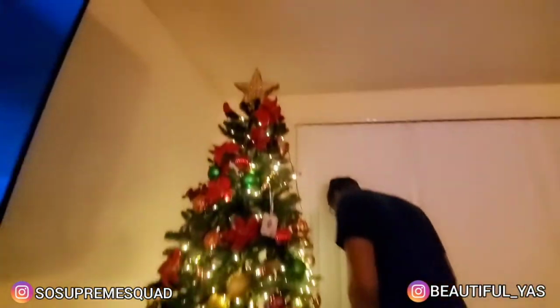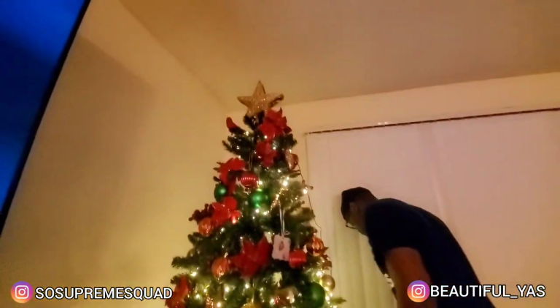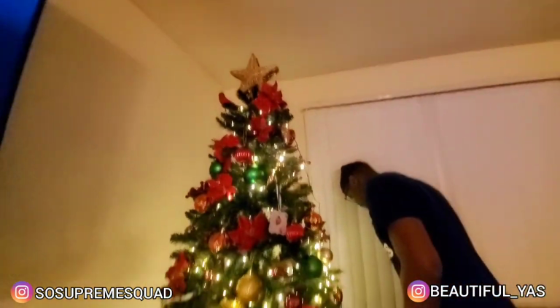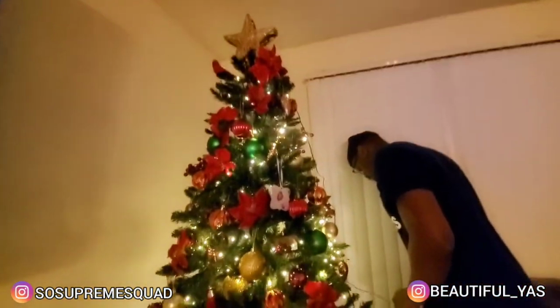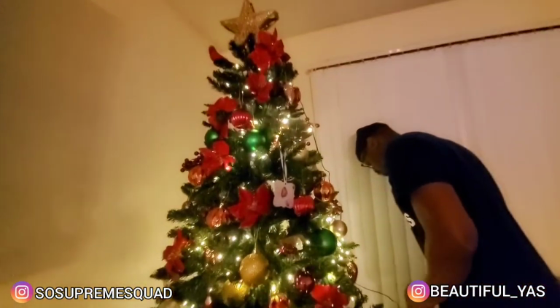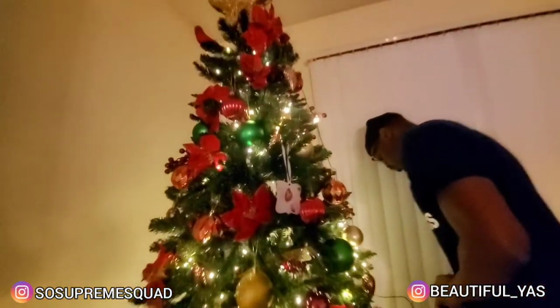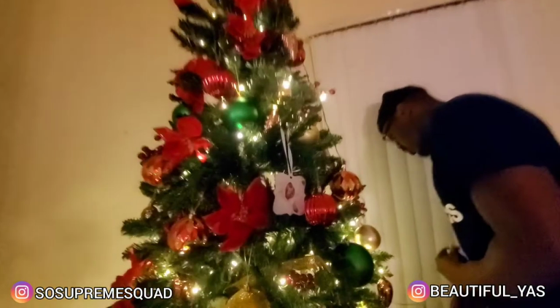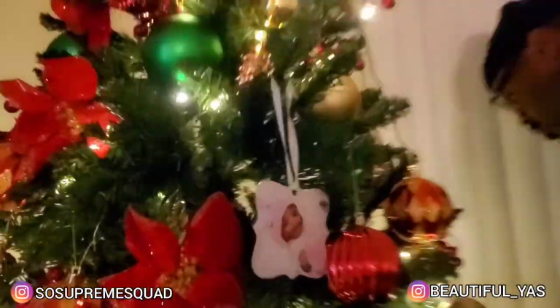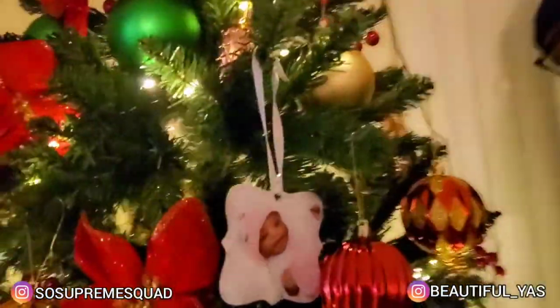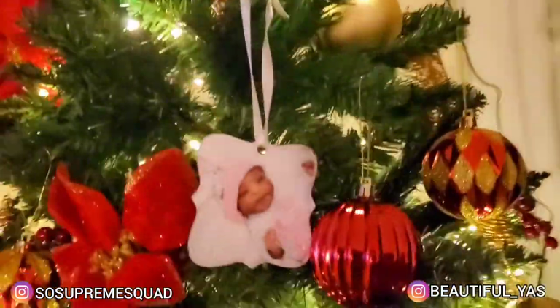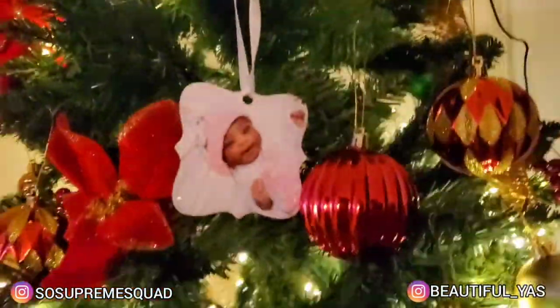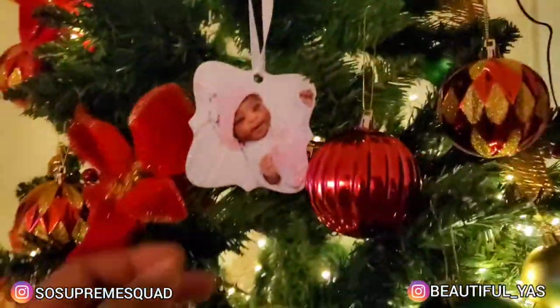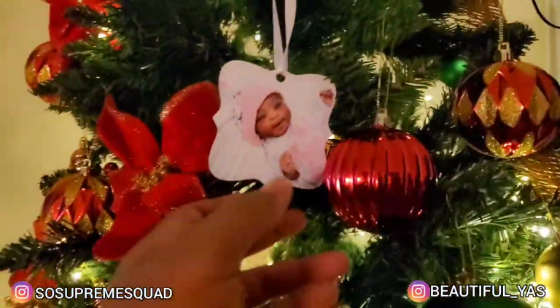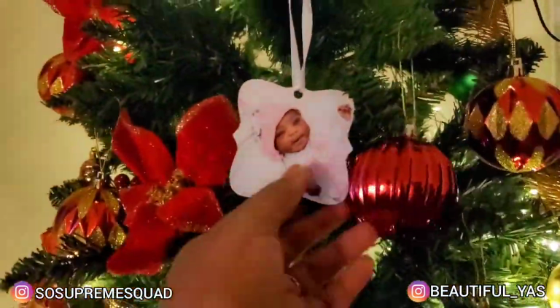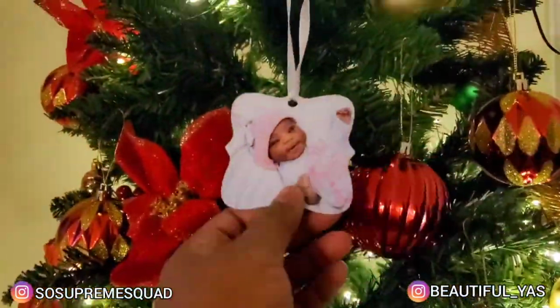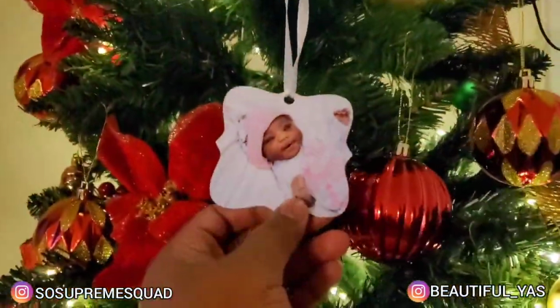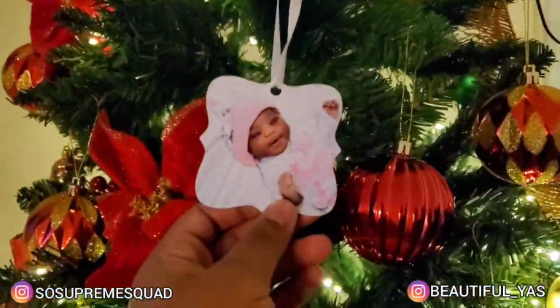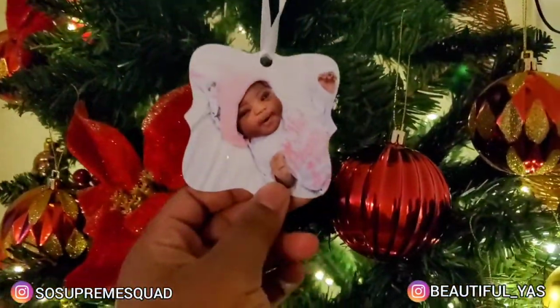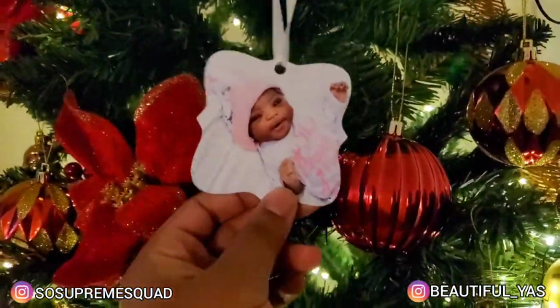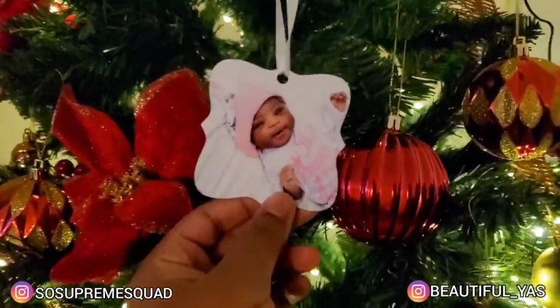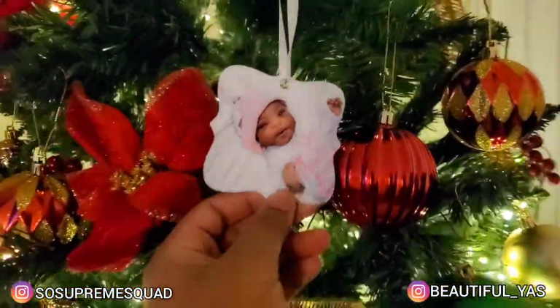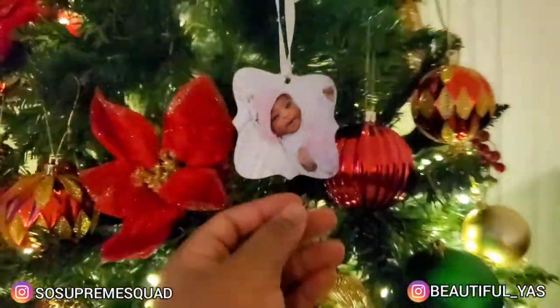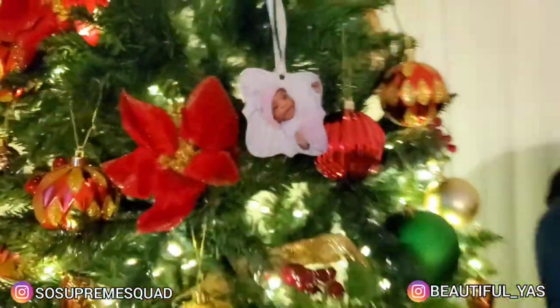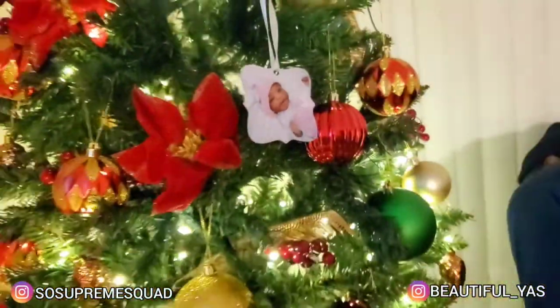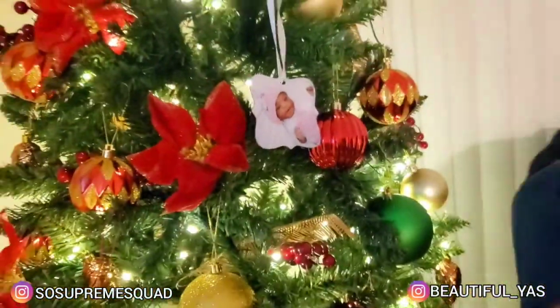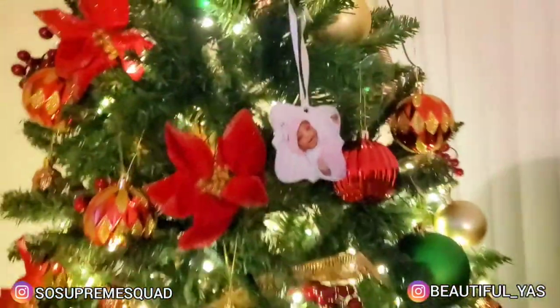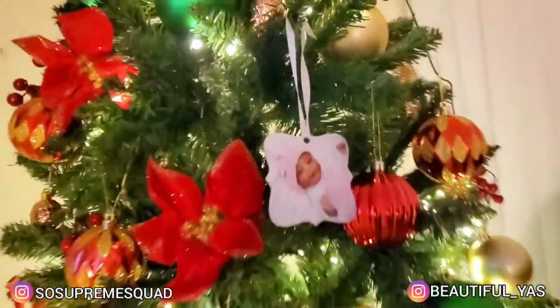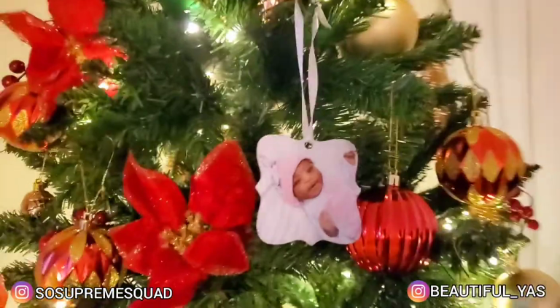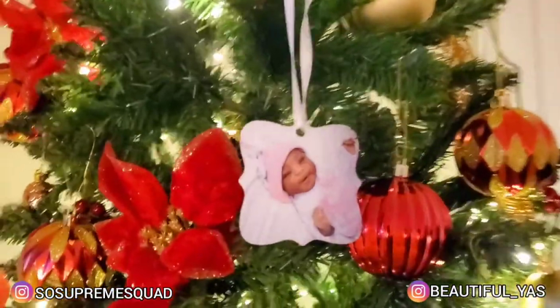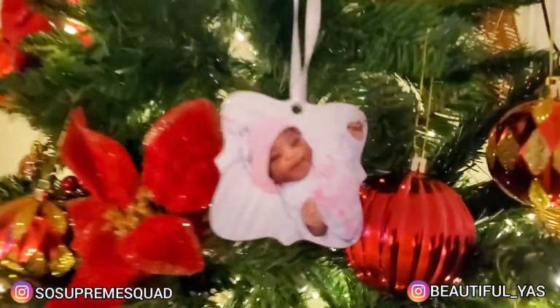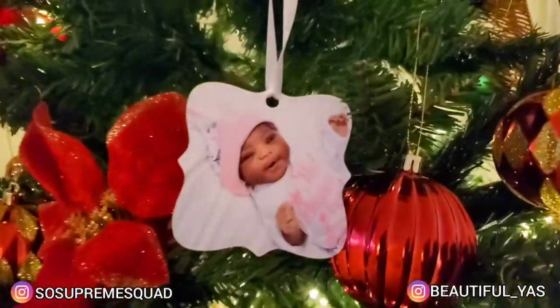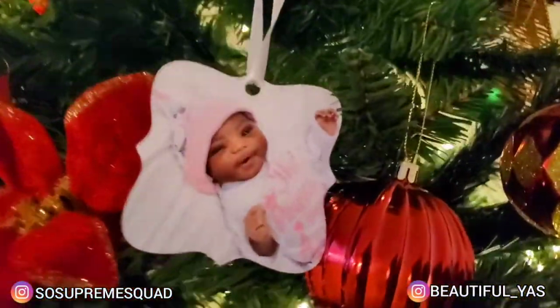You guys, see our ornament? This is the first ornament we put on the tree — baby girl Julia. That was on the day she was born.